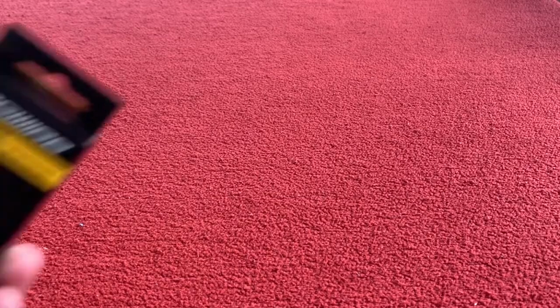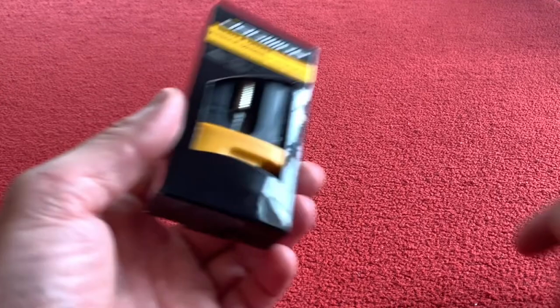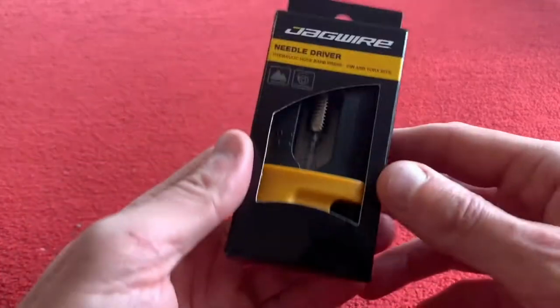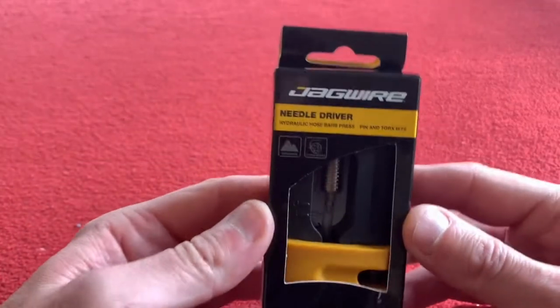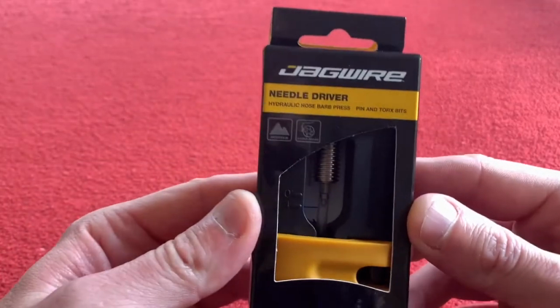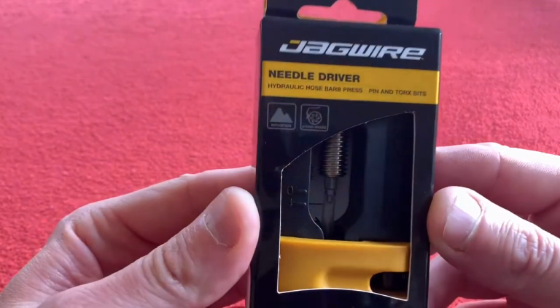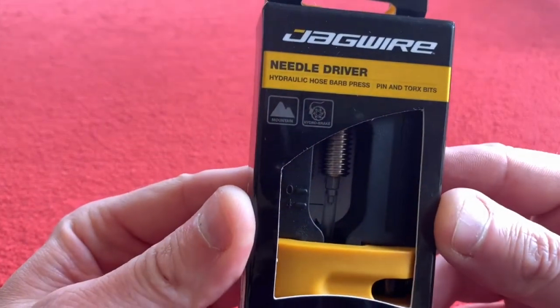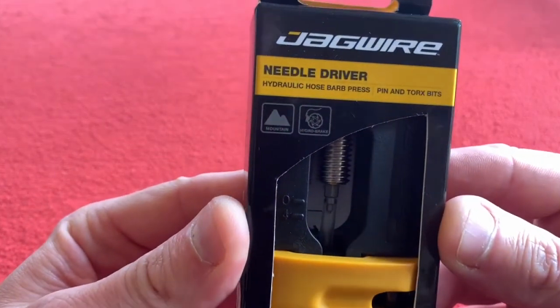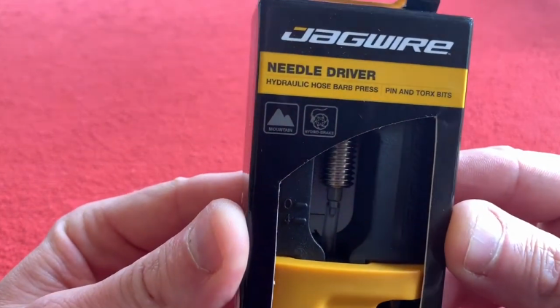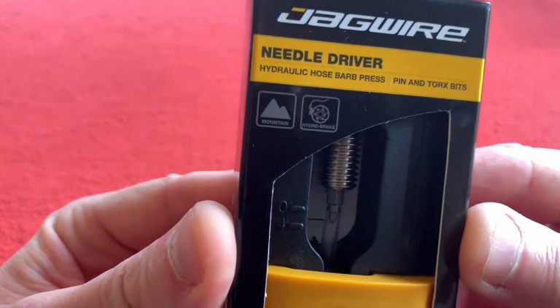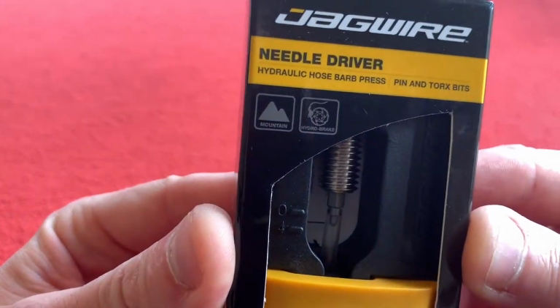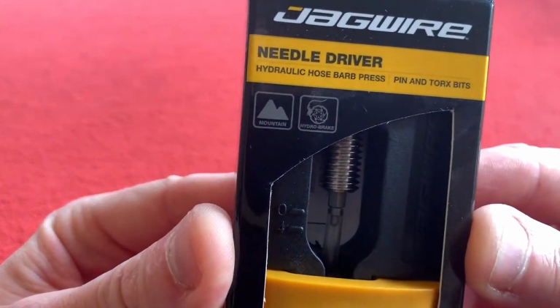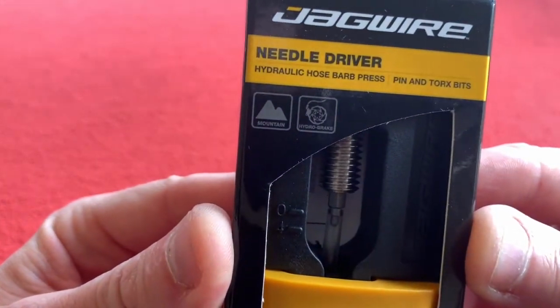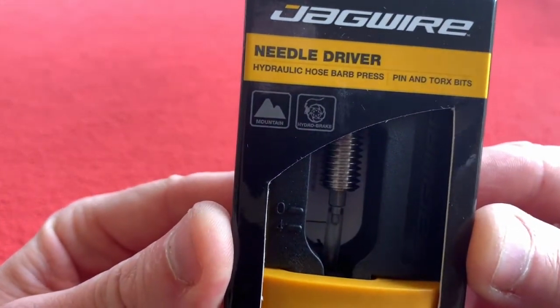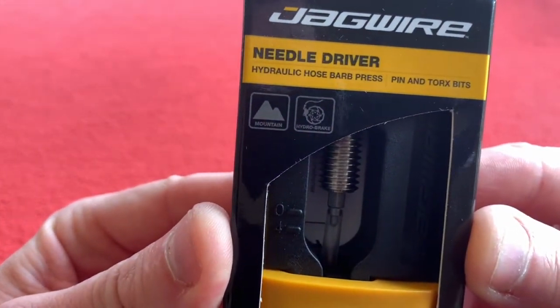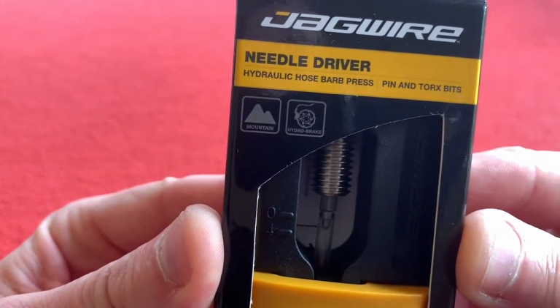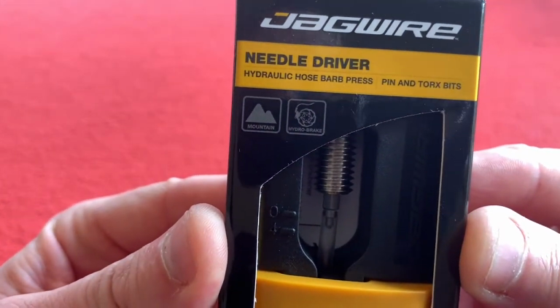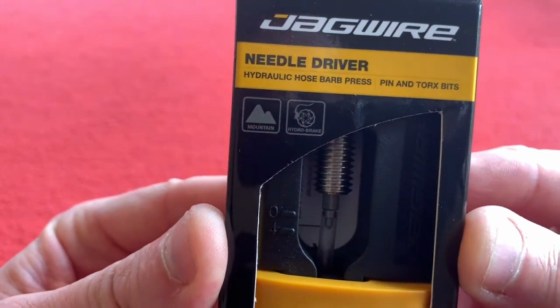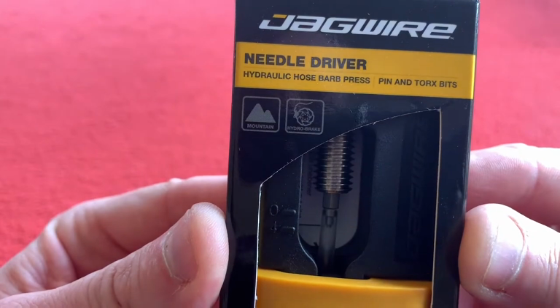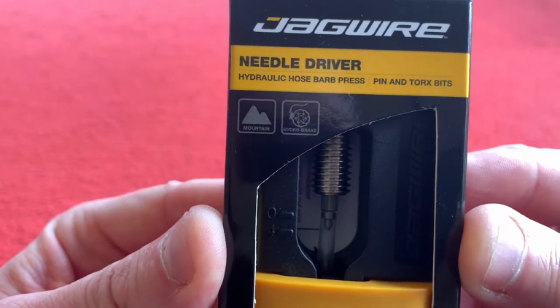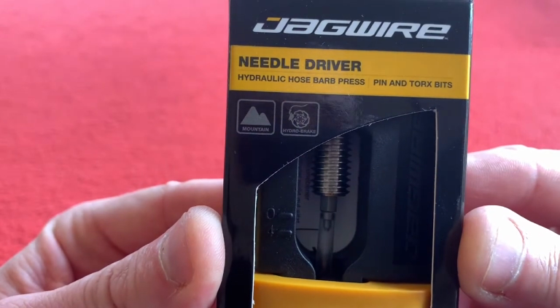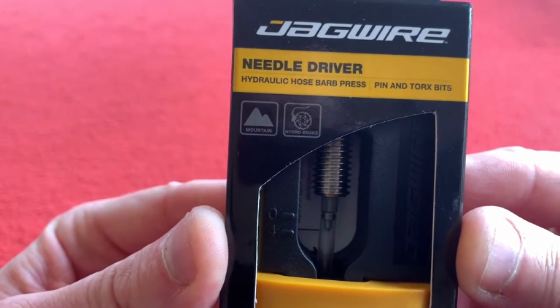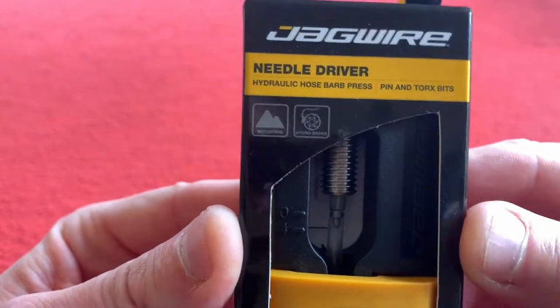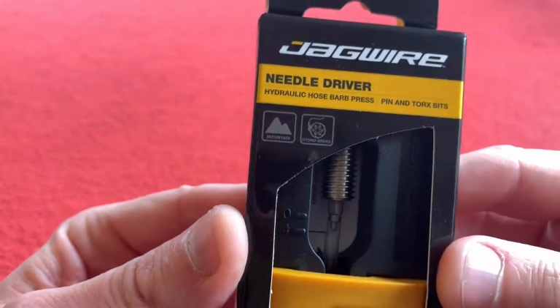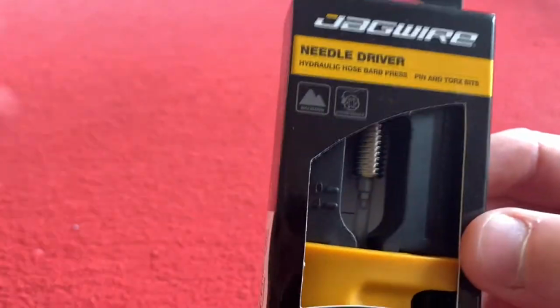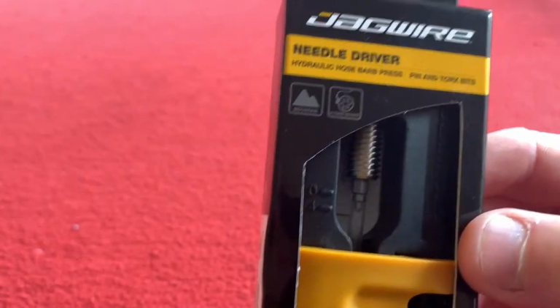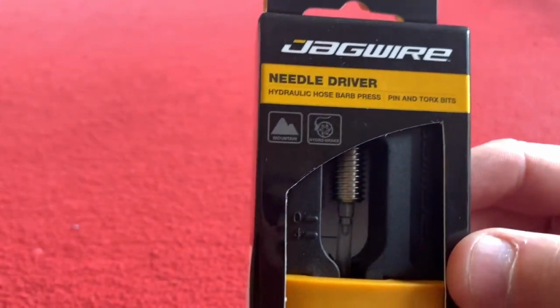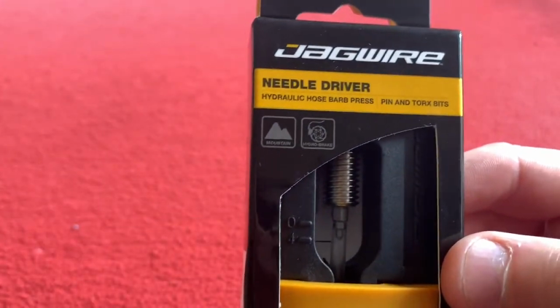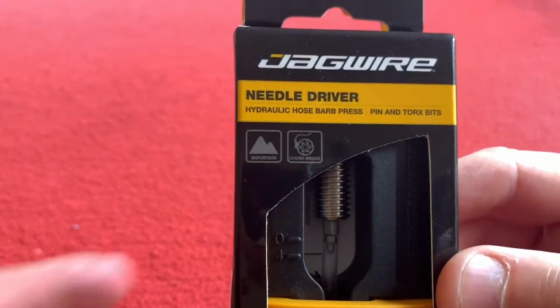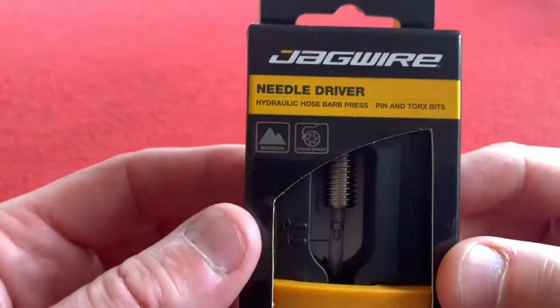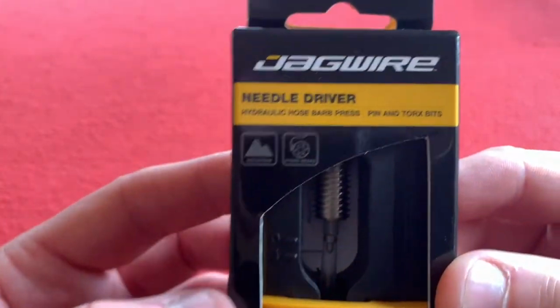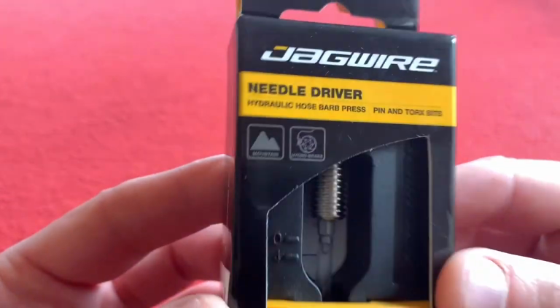So on to the next tool — the needle driver. Hydraulic hose barb press. It's got a pin and Torx bits, which is really cool.